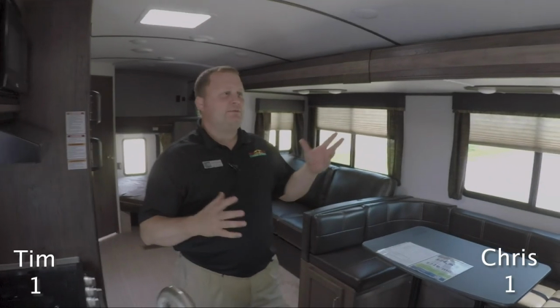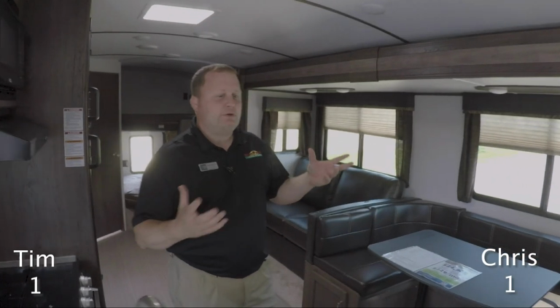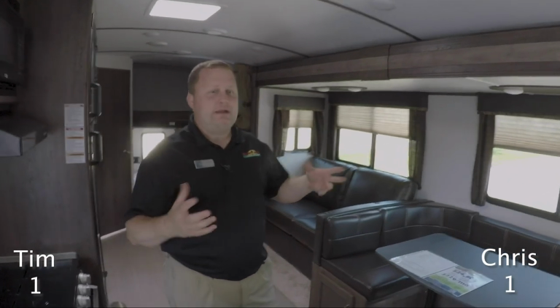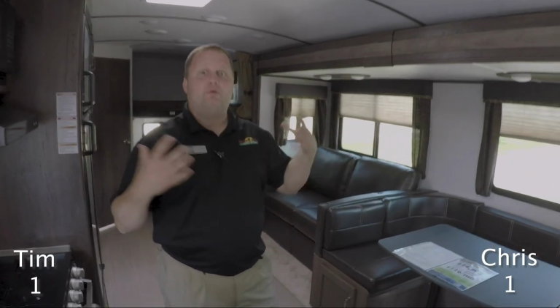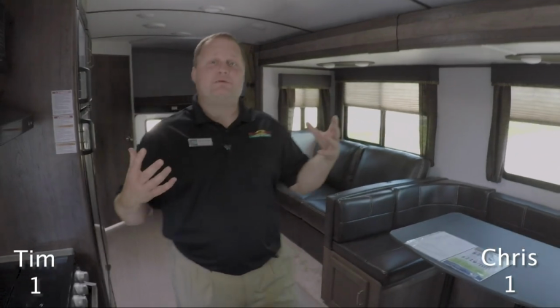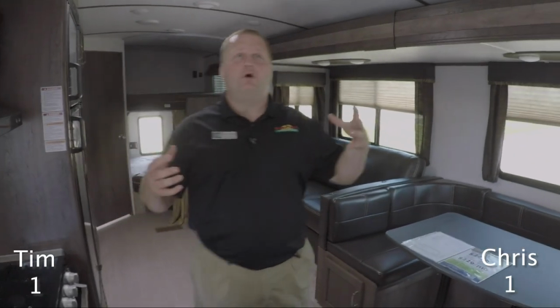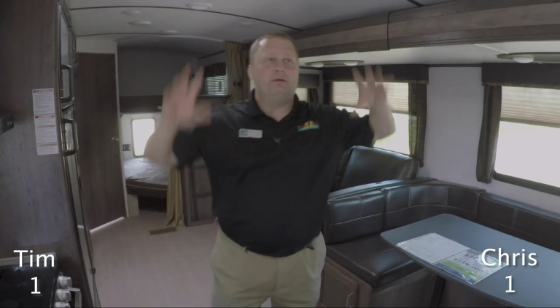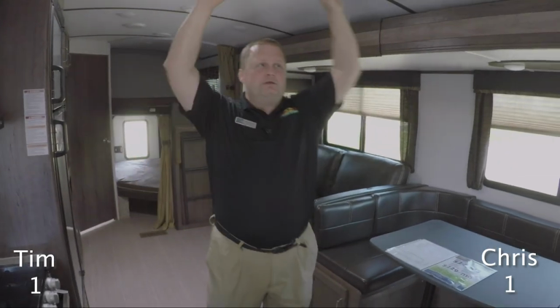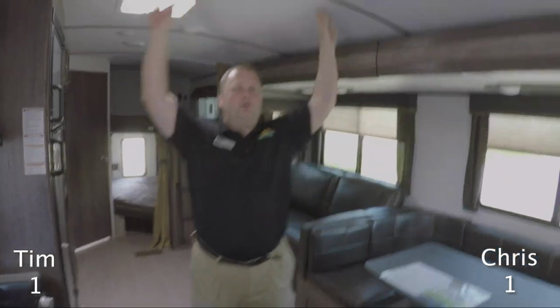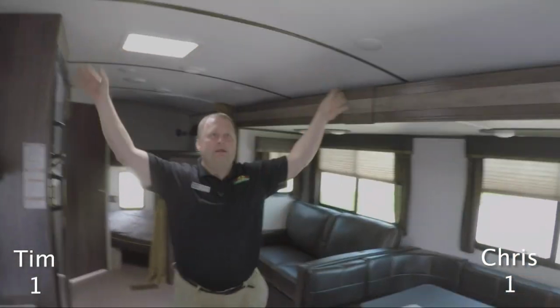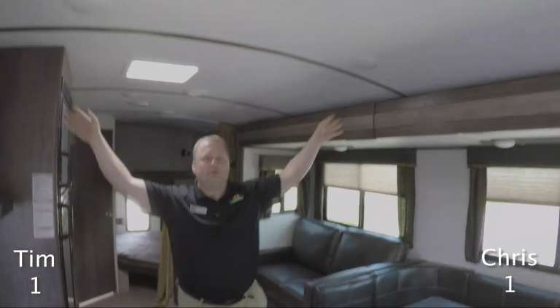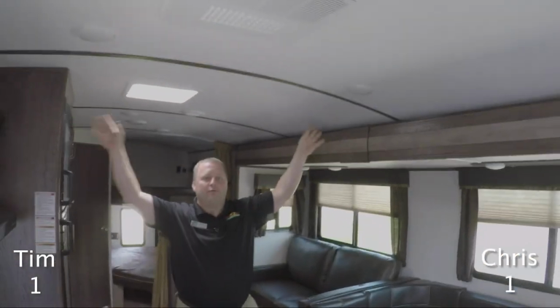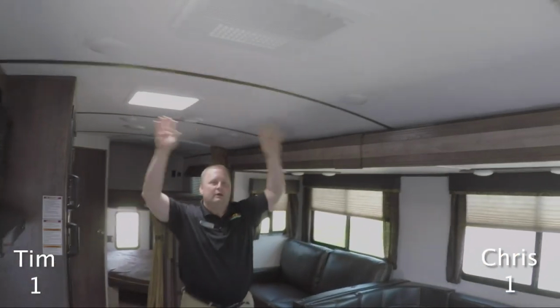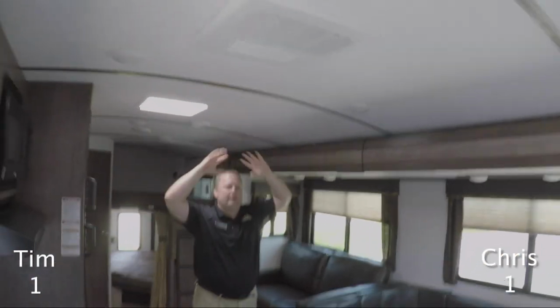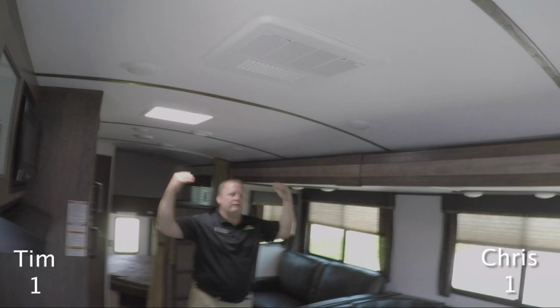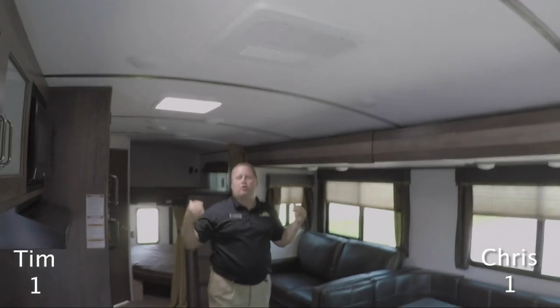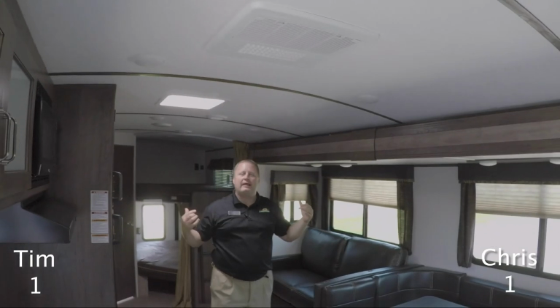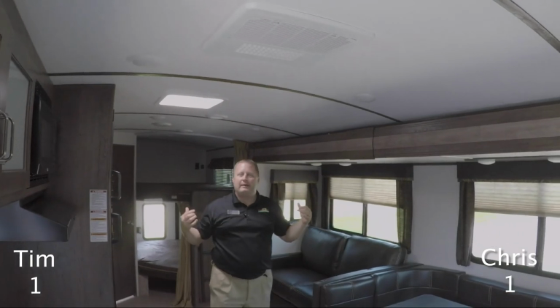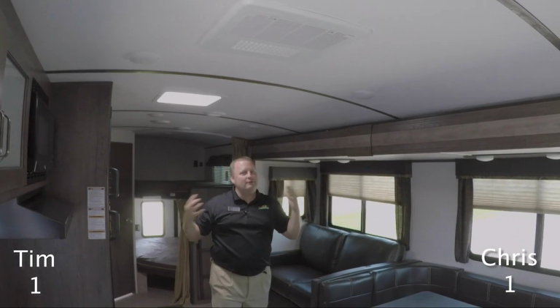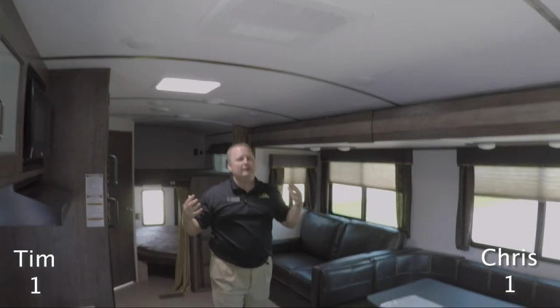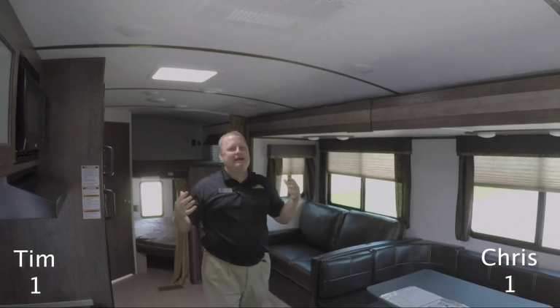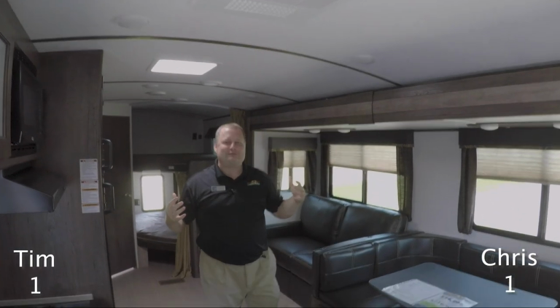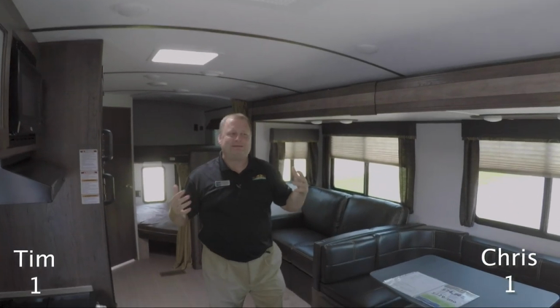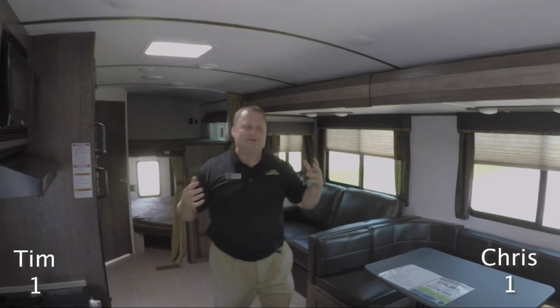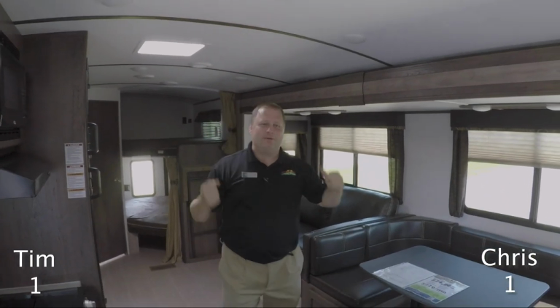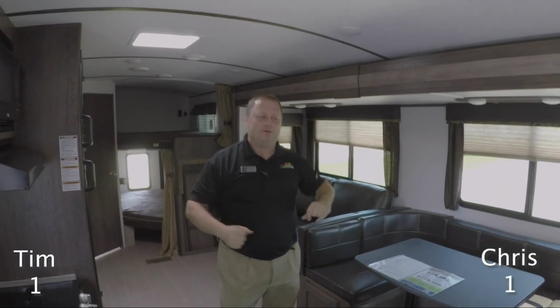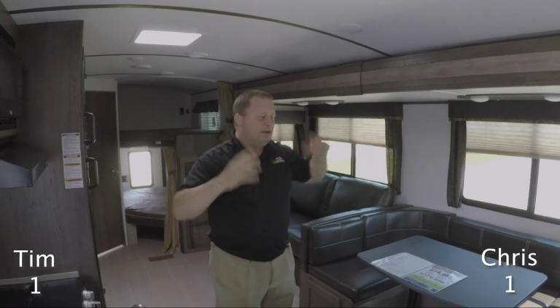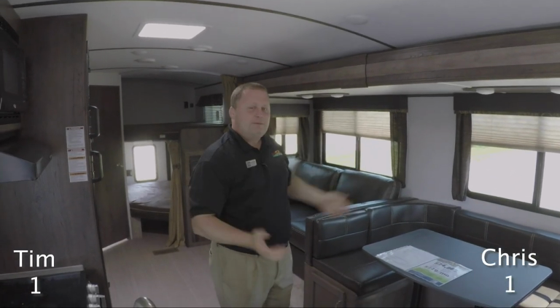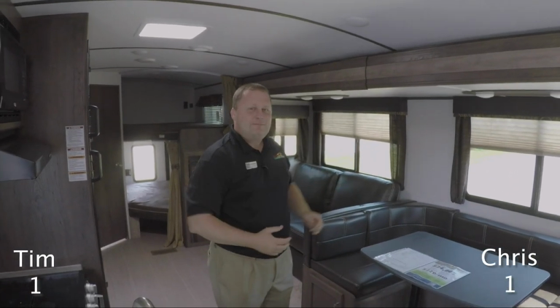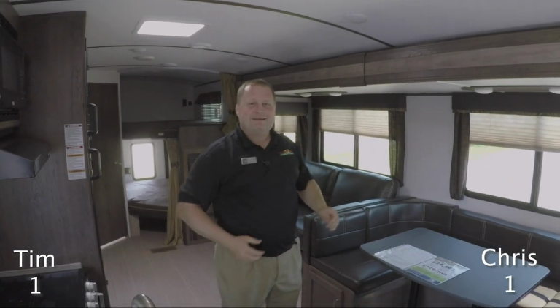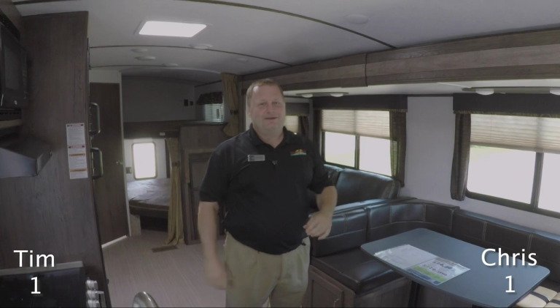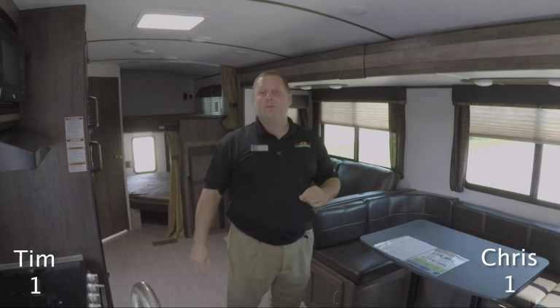Something that's really great in here and makes it feel open is the arch radius in the roof. For a tall guy, you're really gonna need that kind of space as you're coming through — almost six-seven or six-eight worth of headroom.